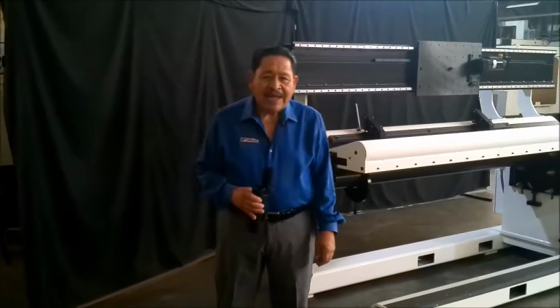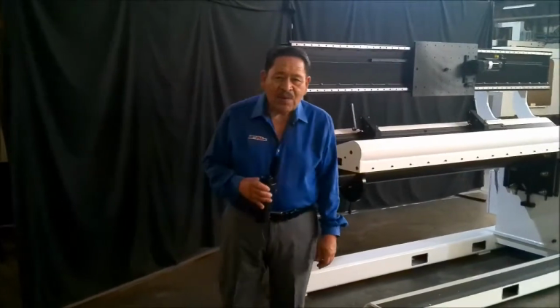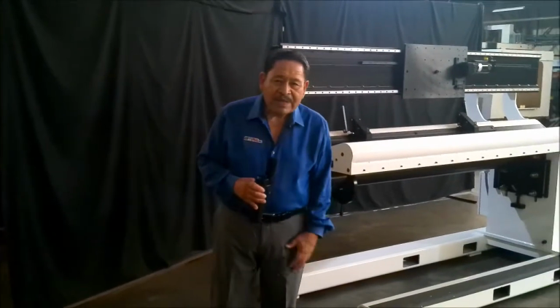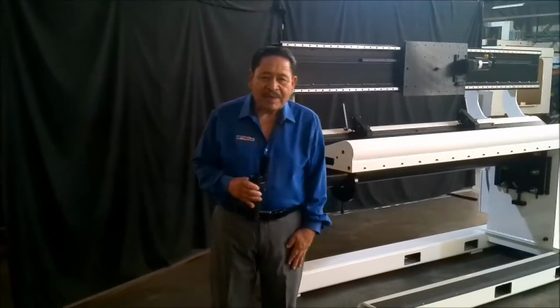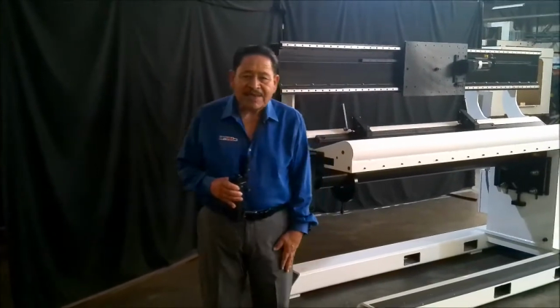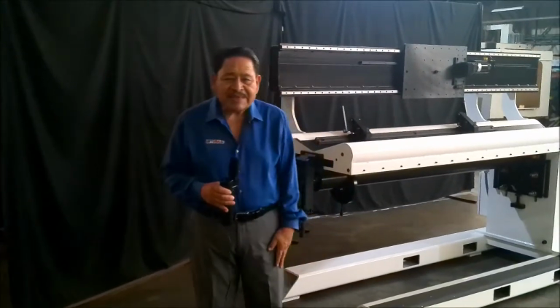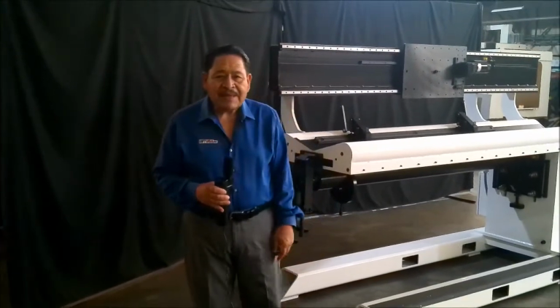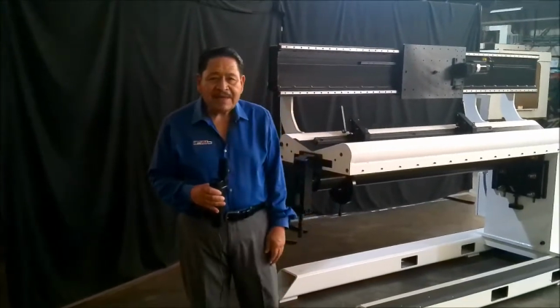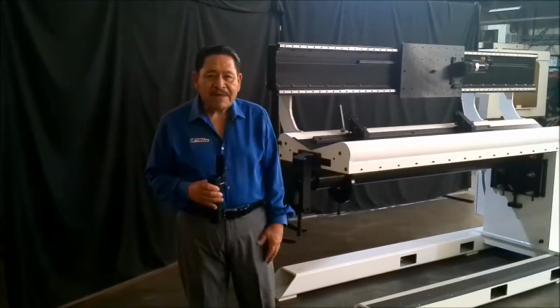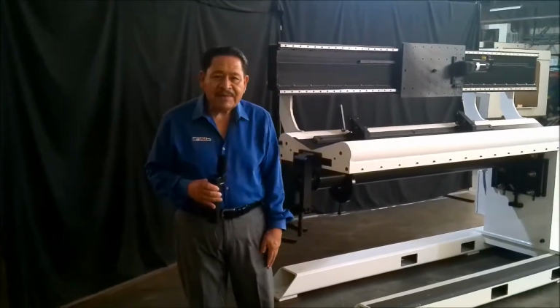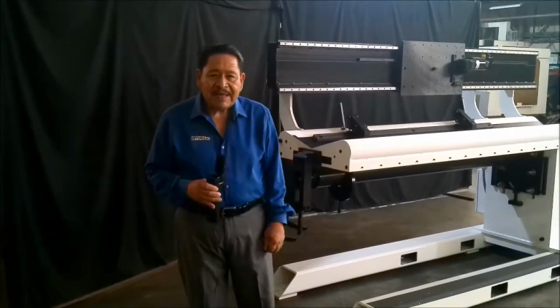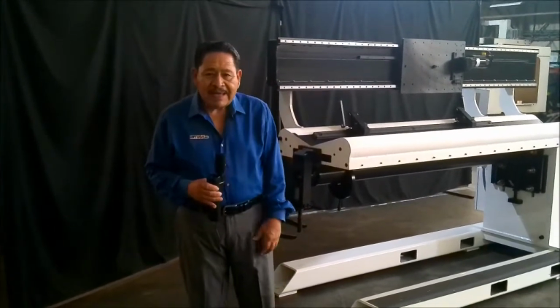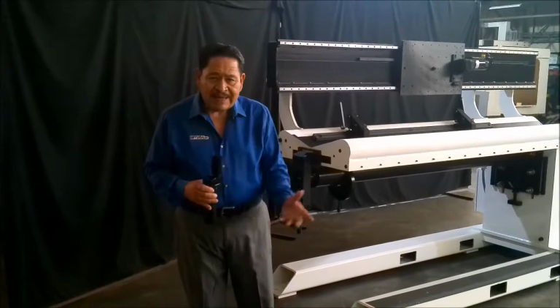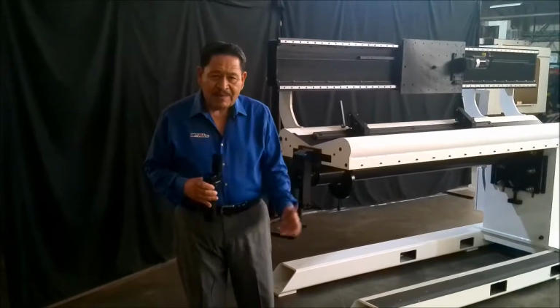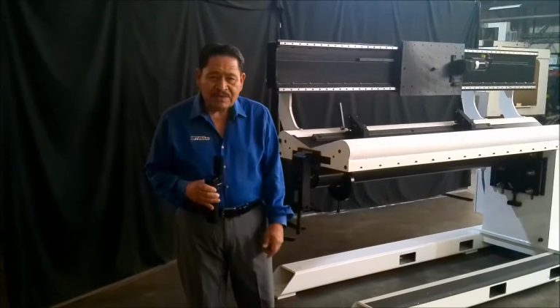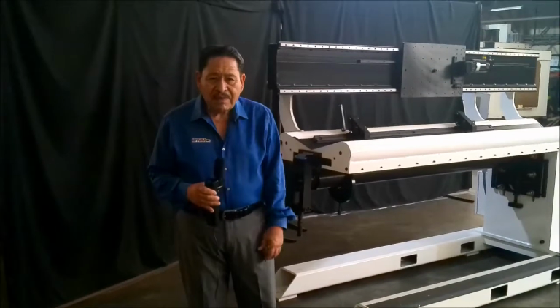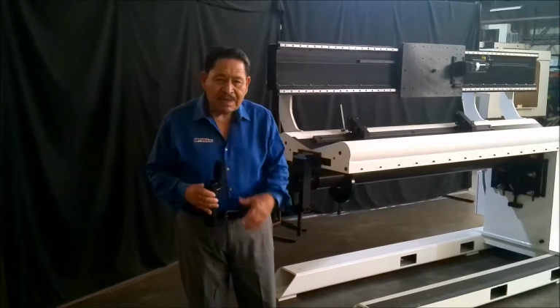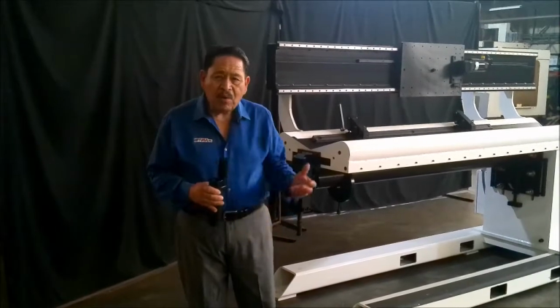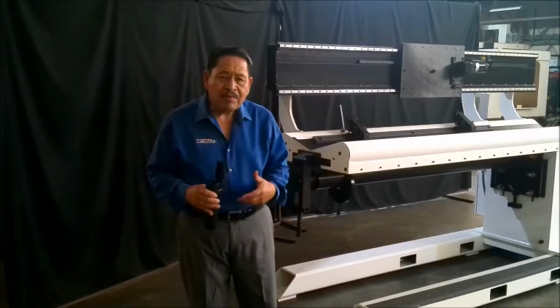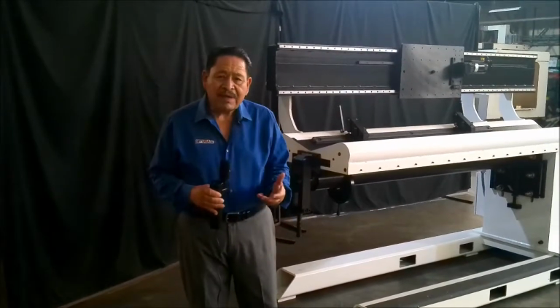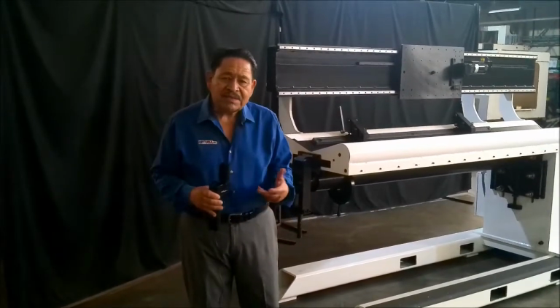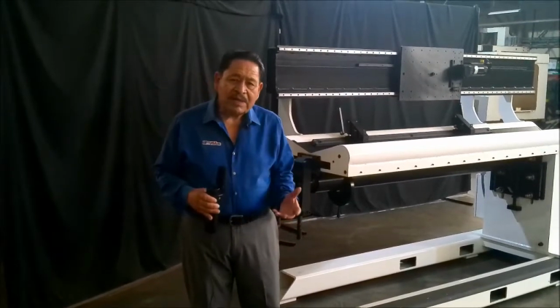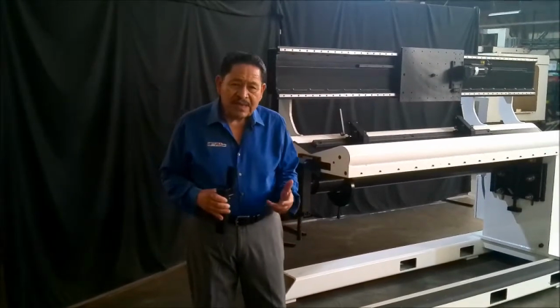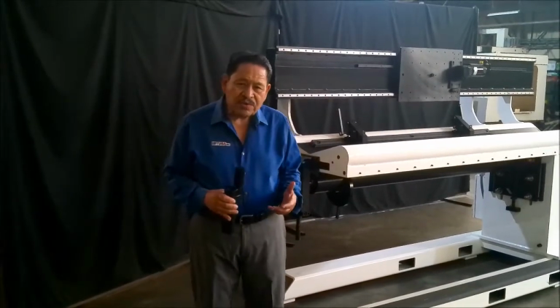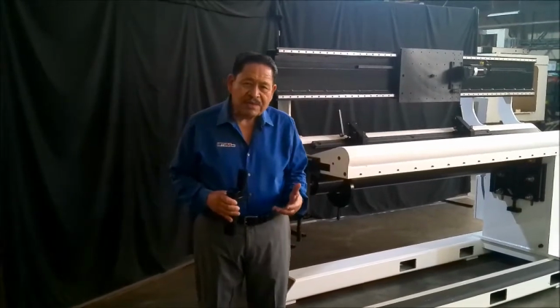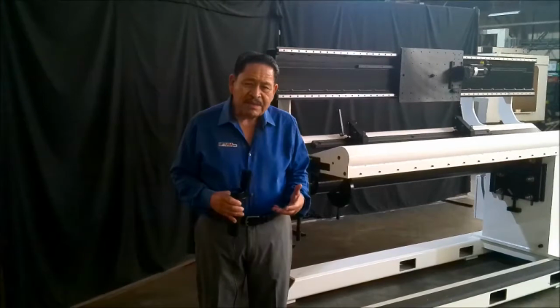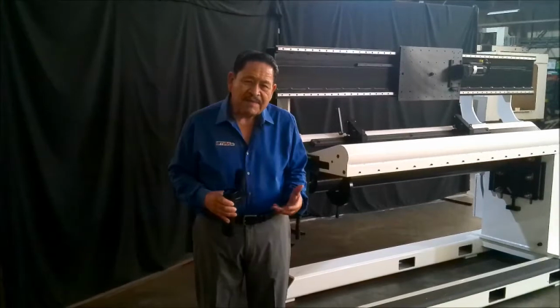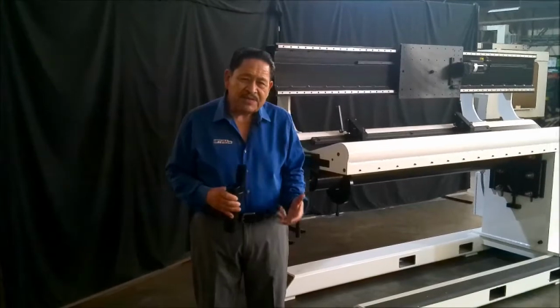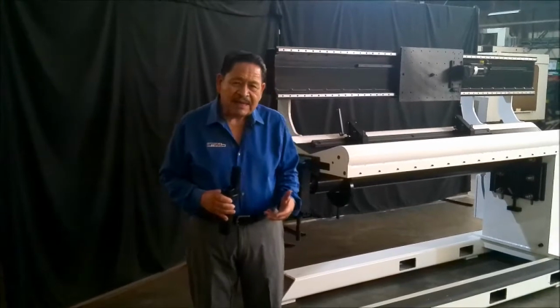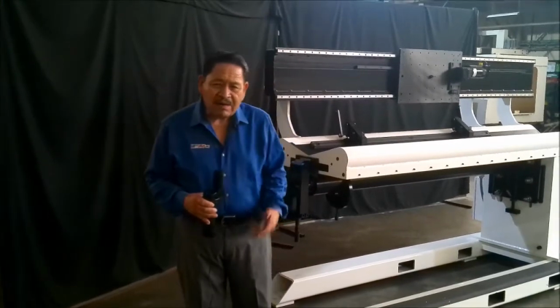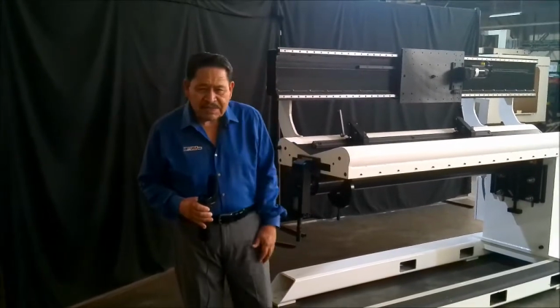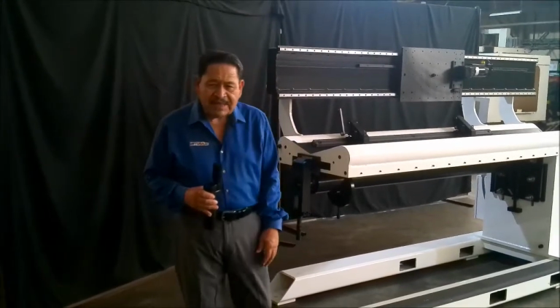Hello and welcome to MIT USA. My name is Leo Valerio and we wanted to give you a walk around on our seam welders to show you some of the features that our machines have.